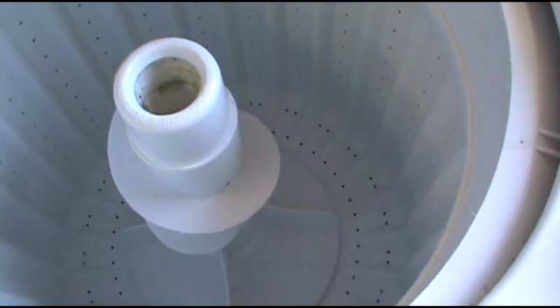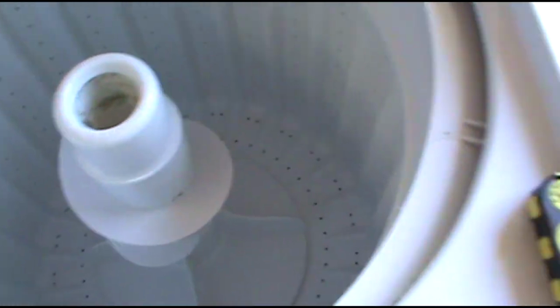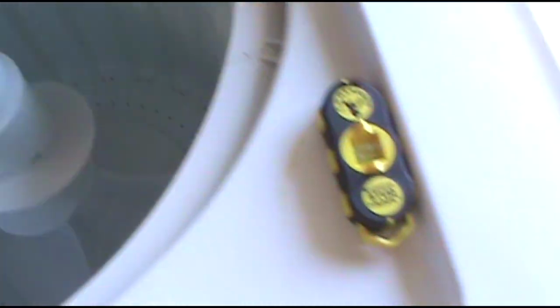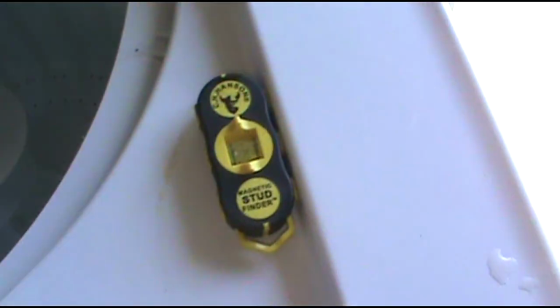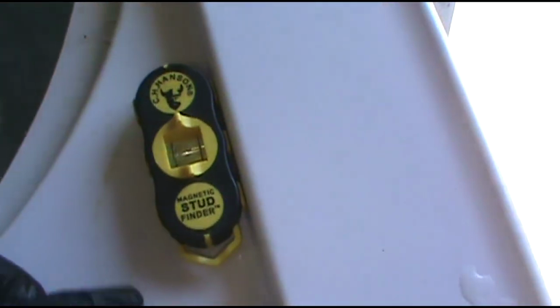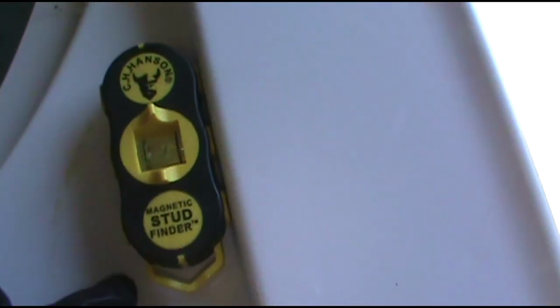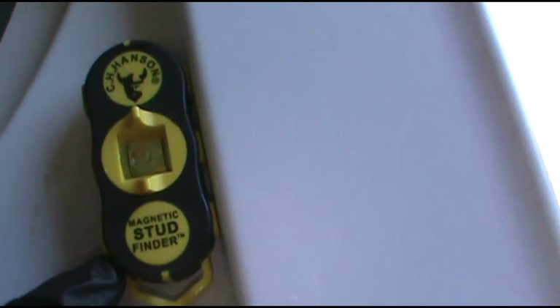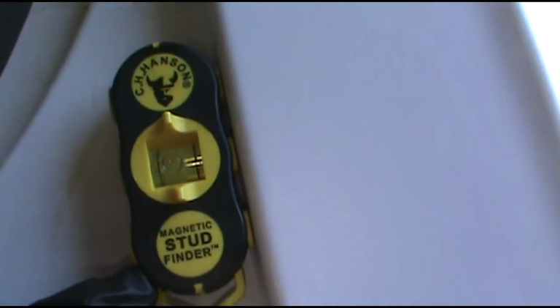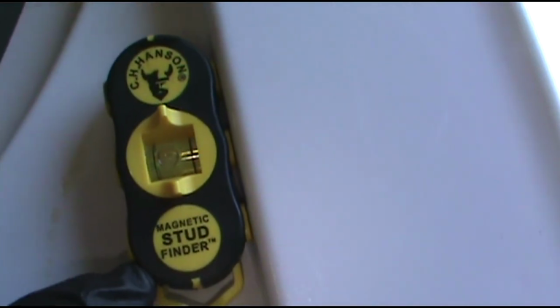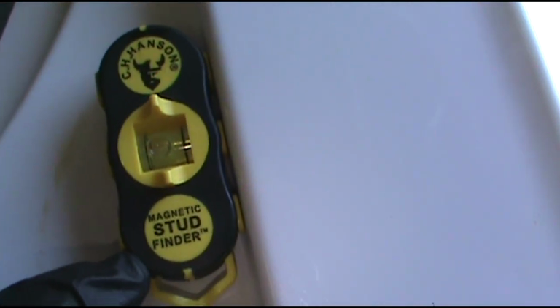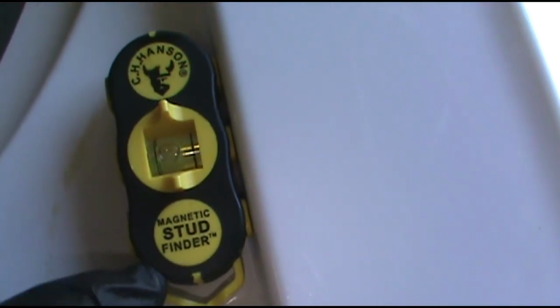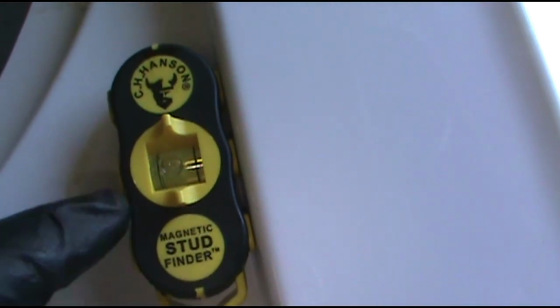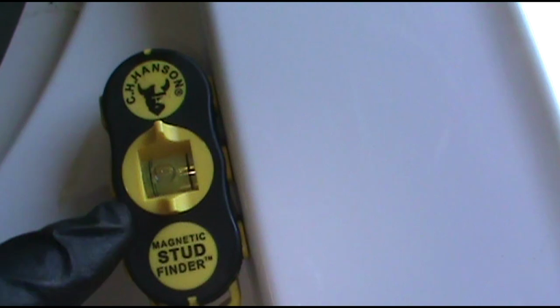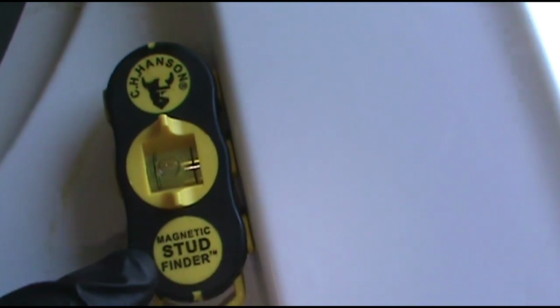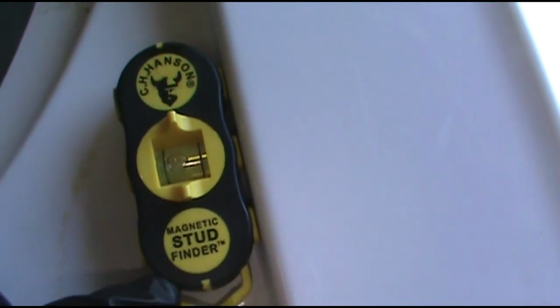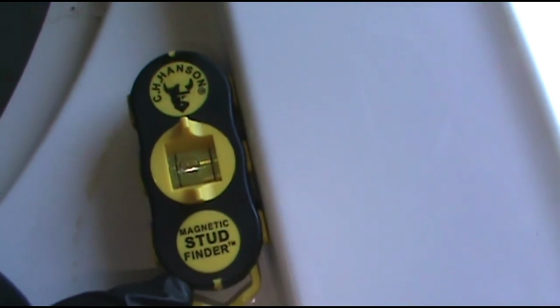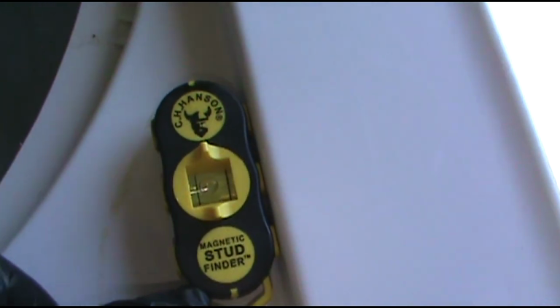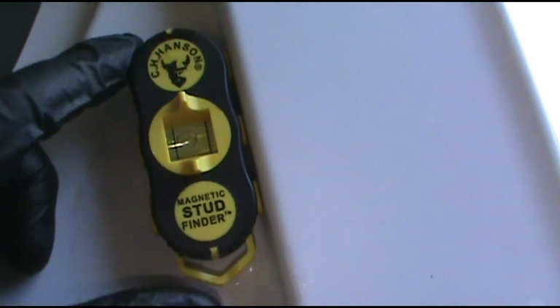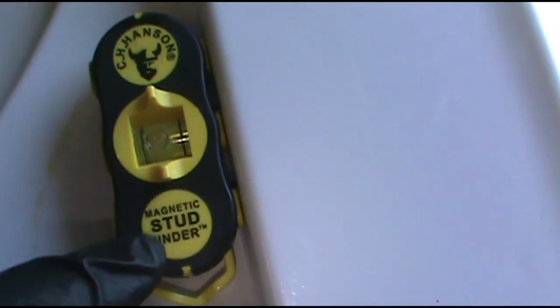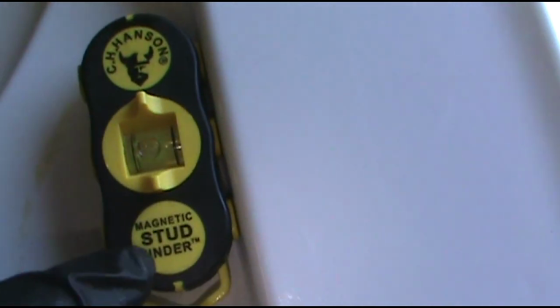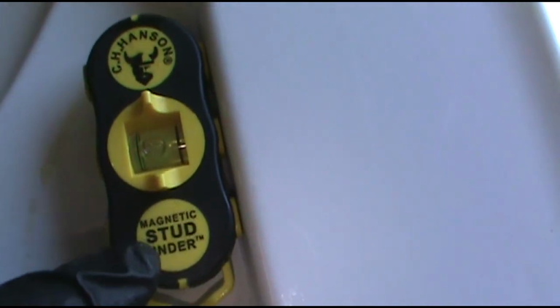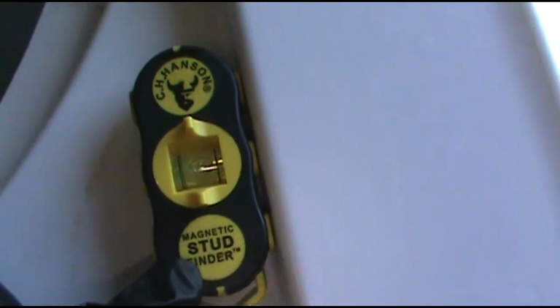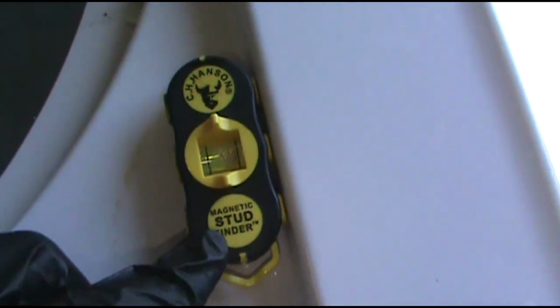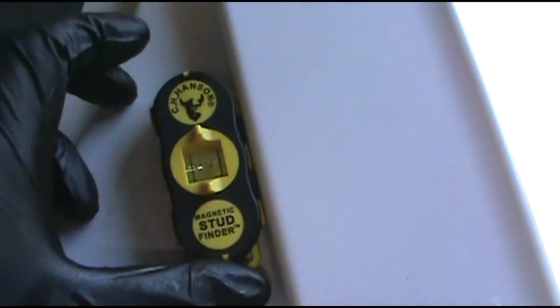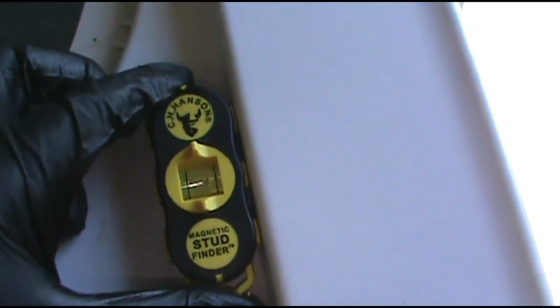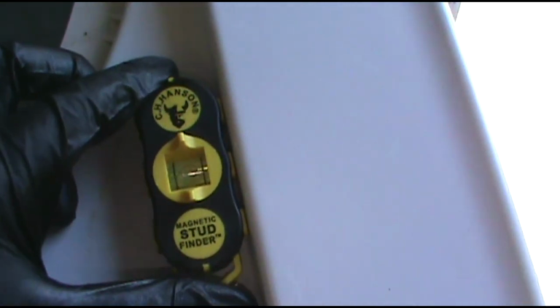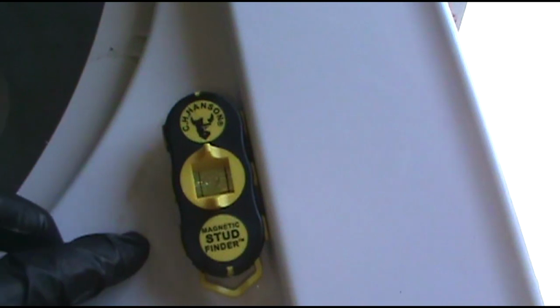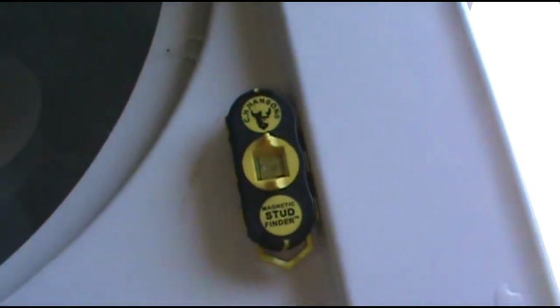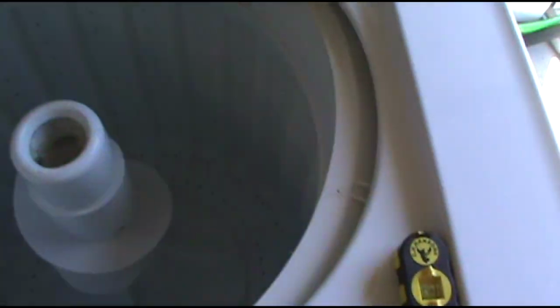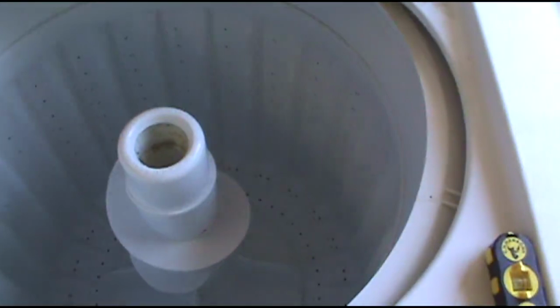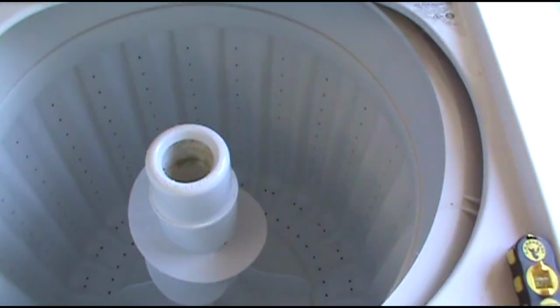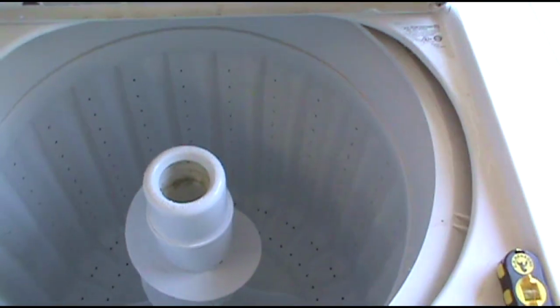I'm able to work on it with the door open because I've got my magnetic stud finder on it. I'll leave a link to one of these — they're awesome. They find studs and you can work on a washing machine while the door is open.